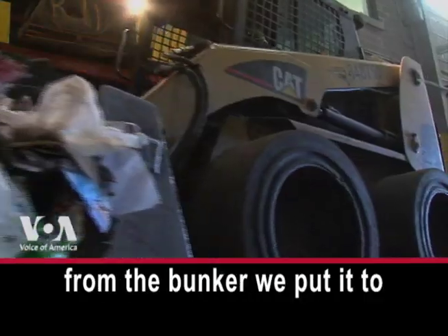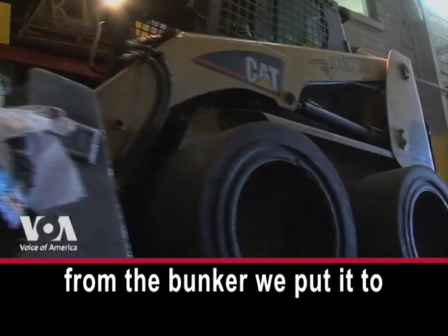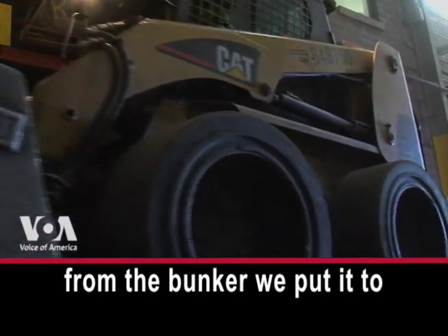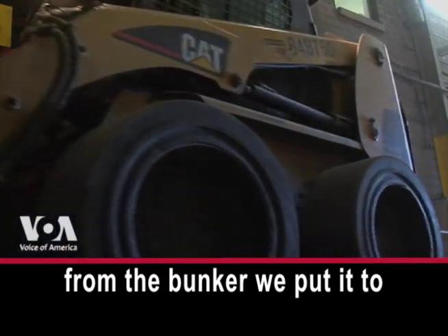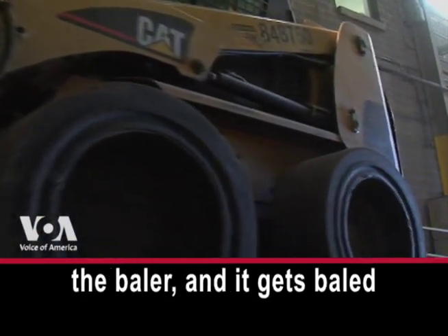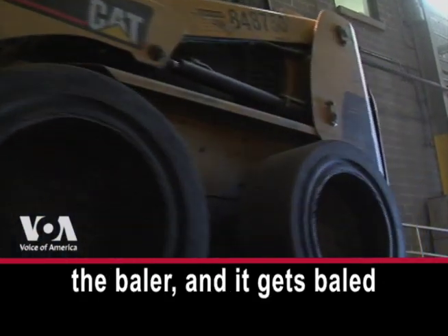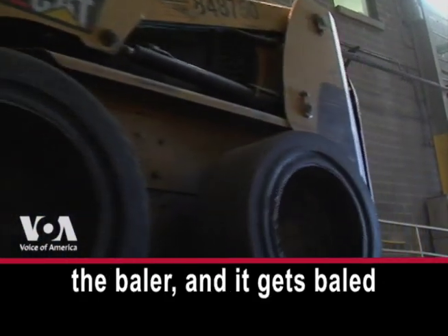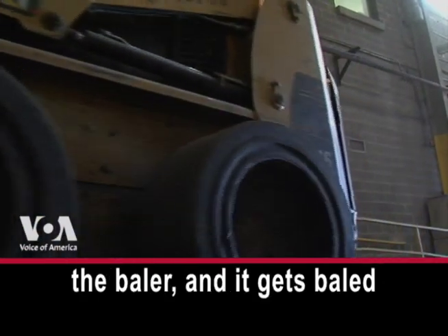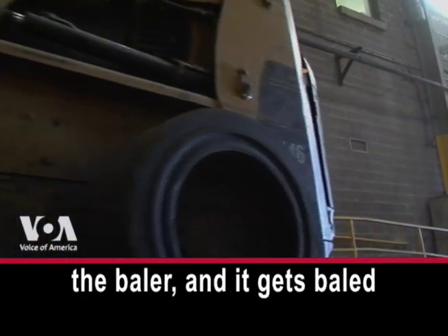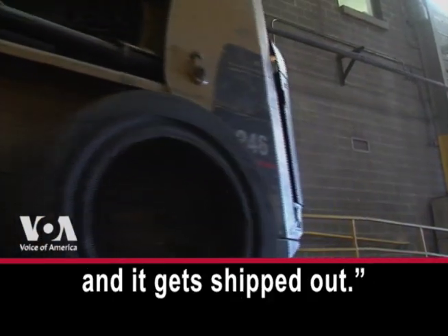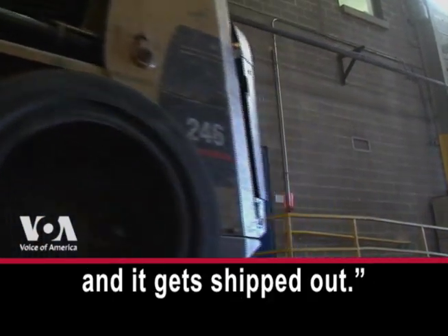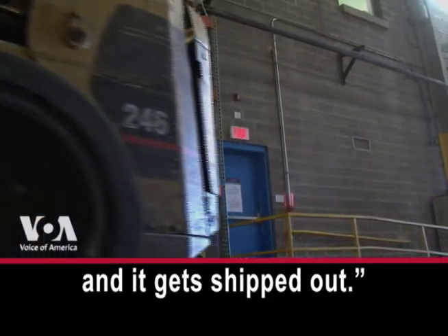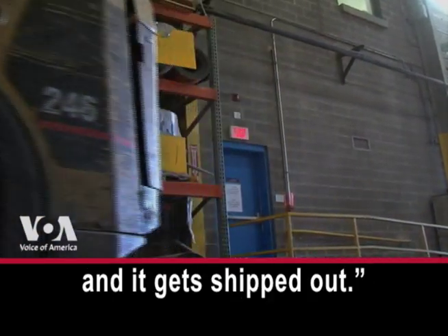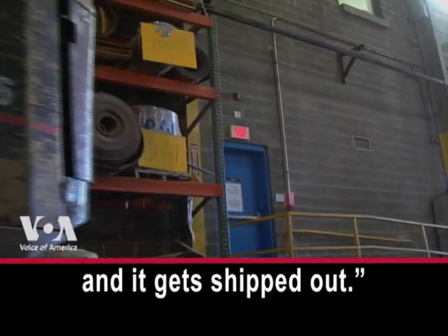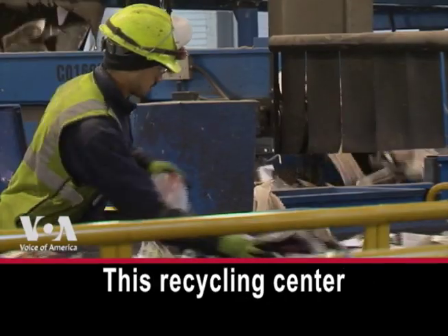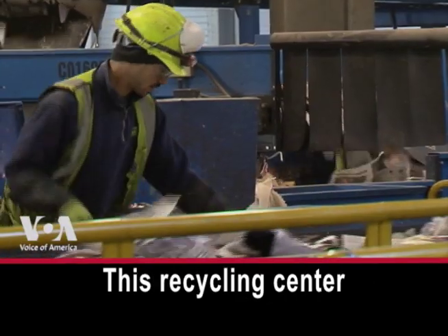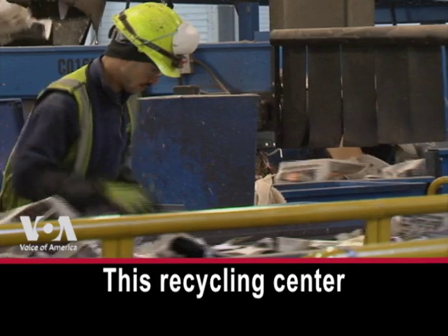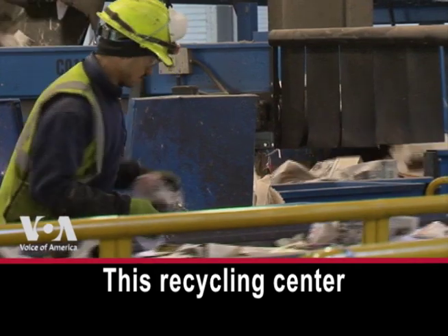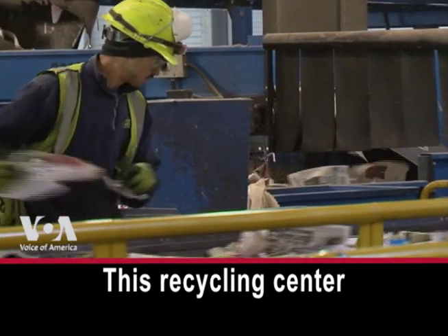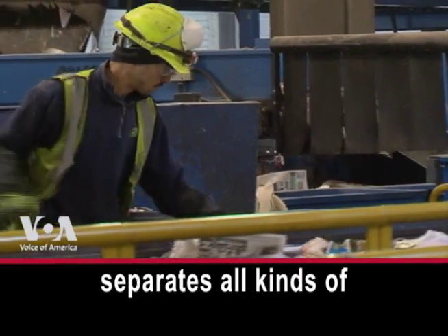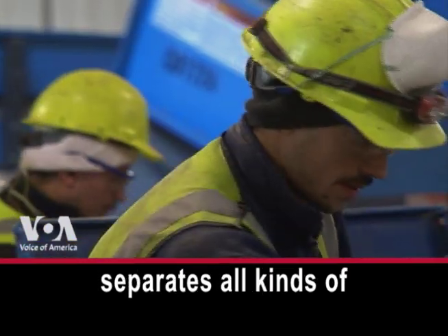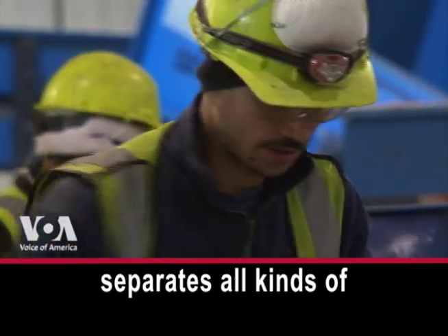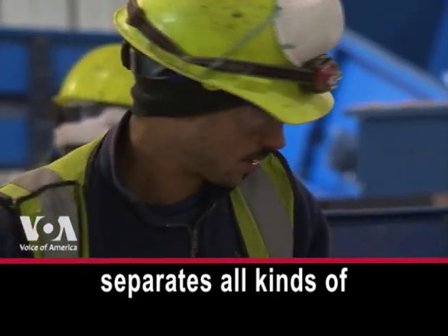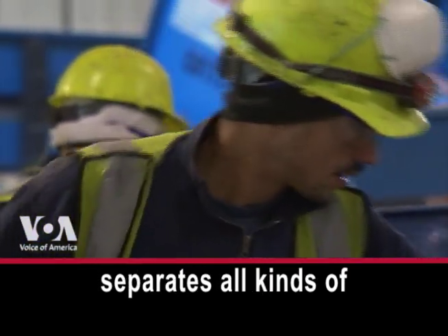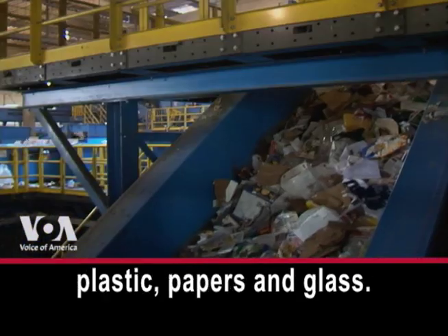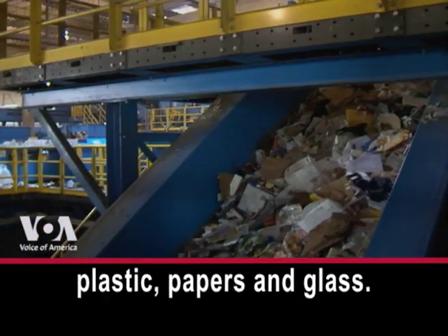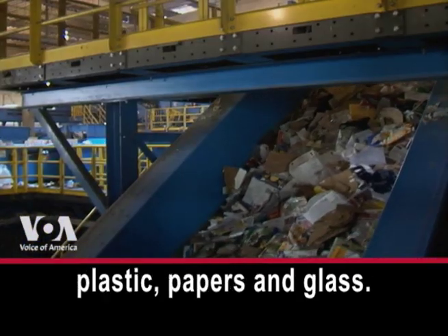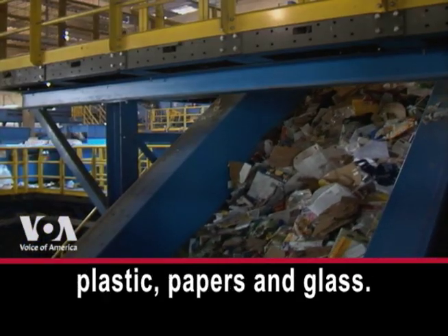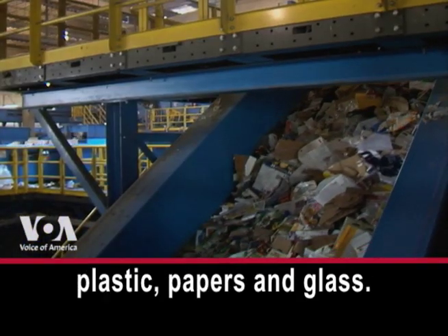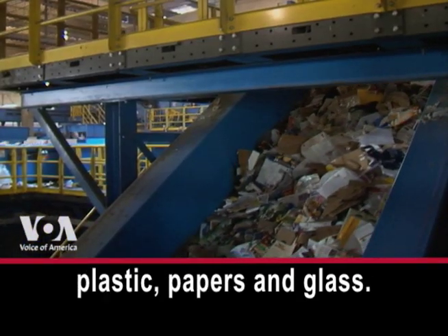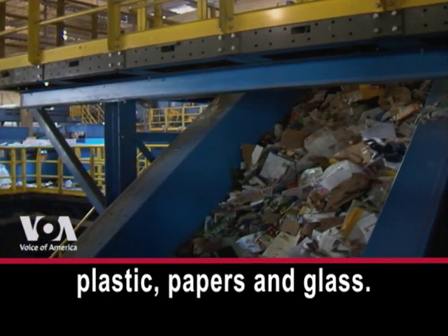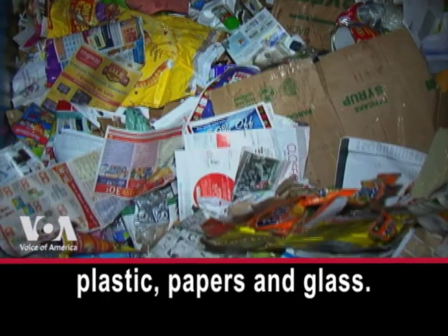From the bunker we put it to the baler, it gets baled and shipped out. This recycling center separates all kinds of plastic, papers, and glass.